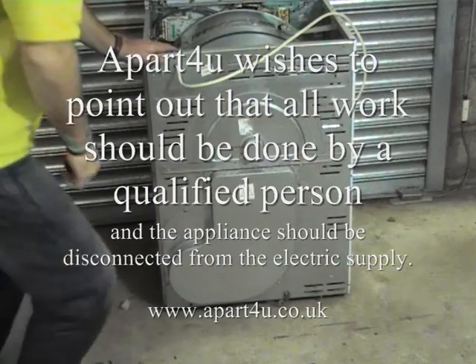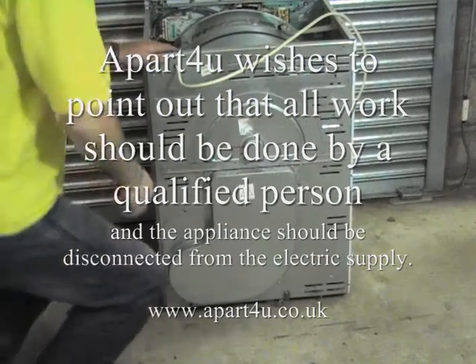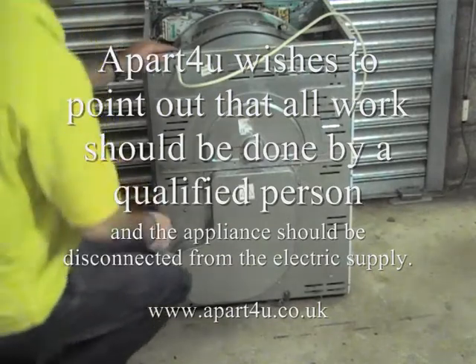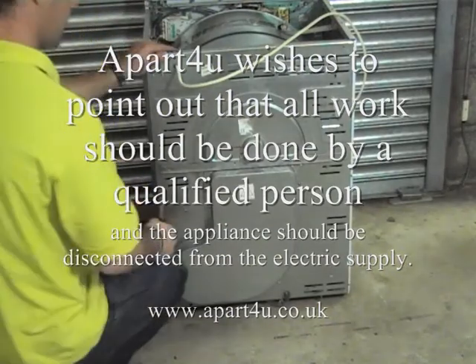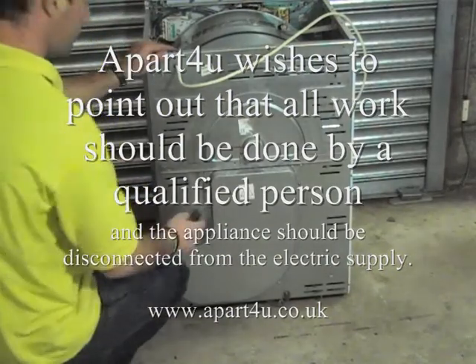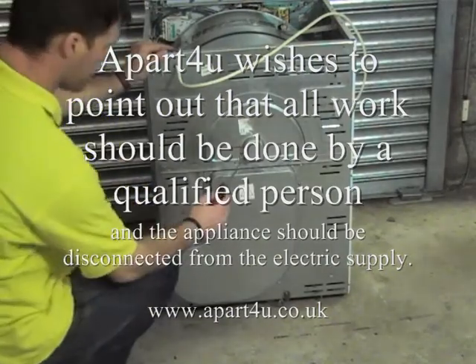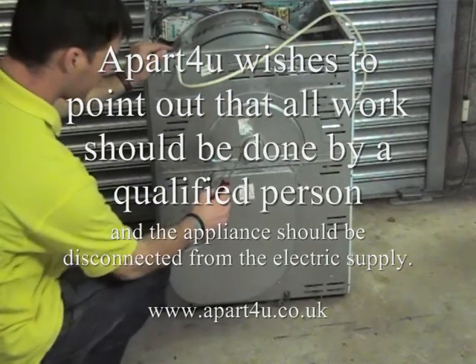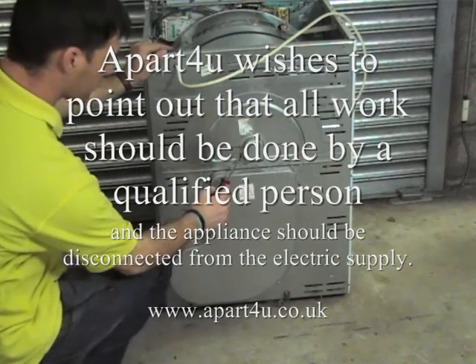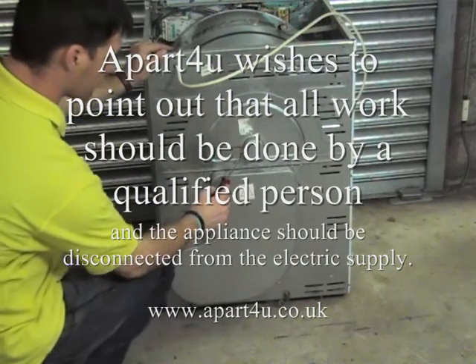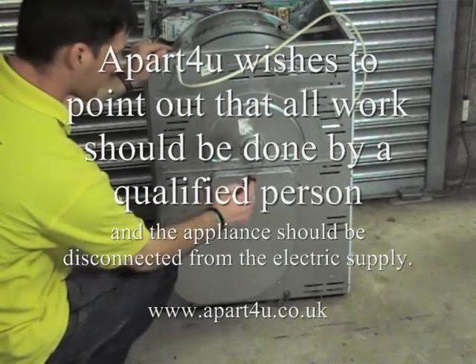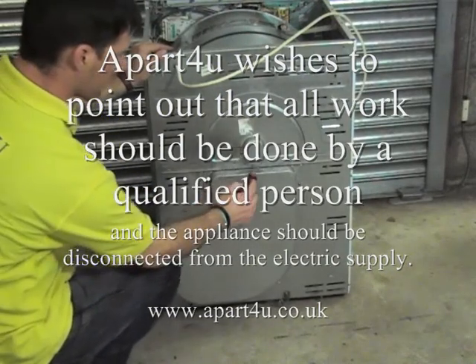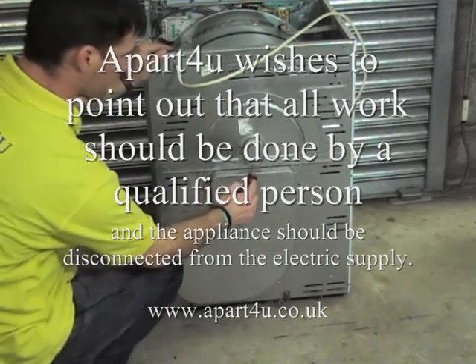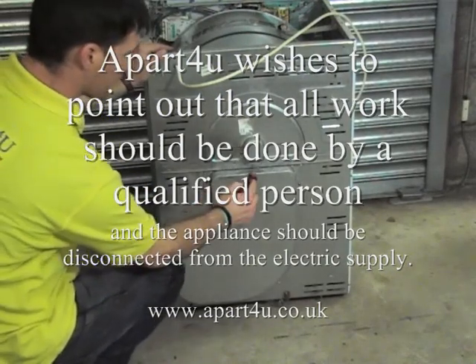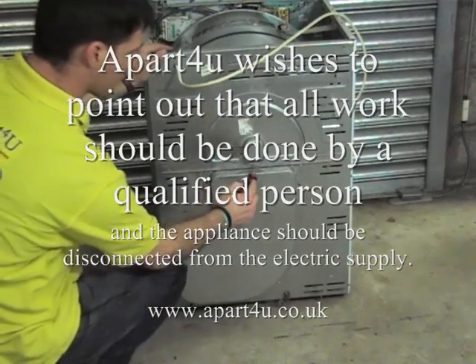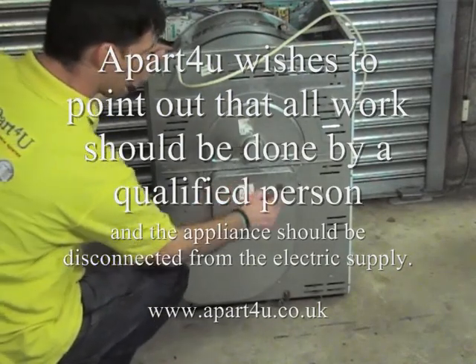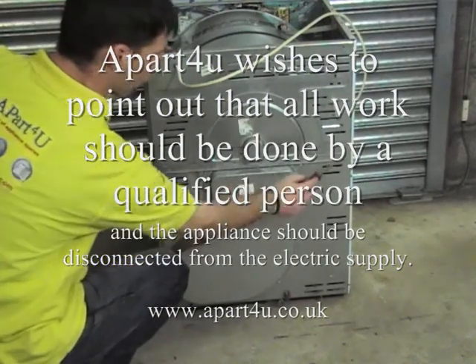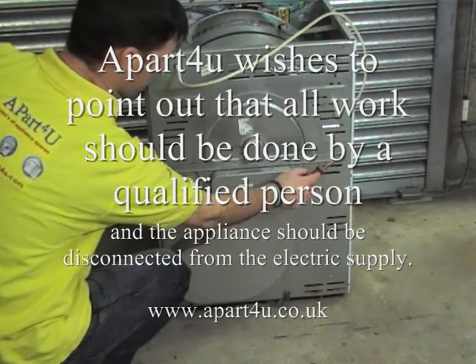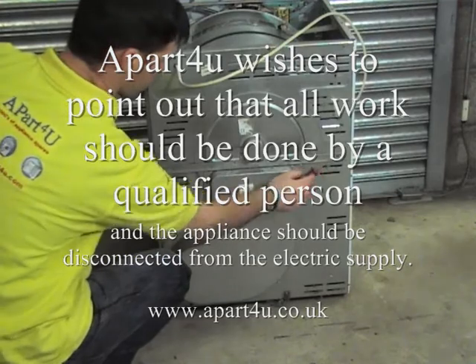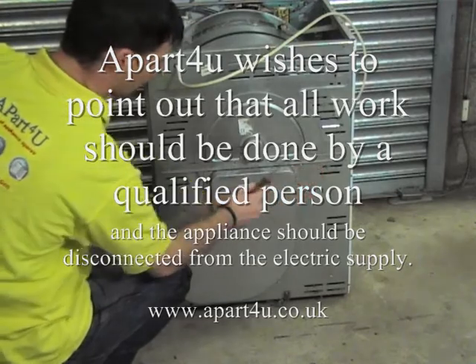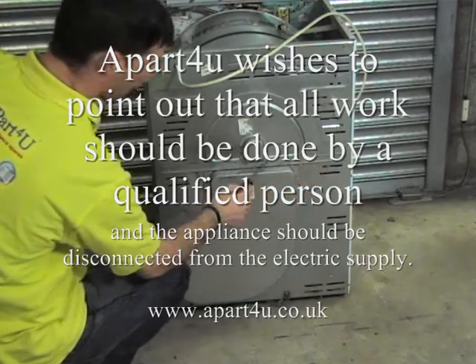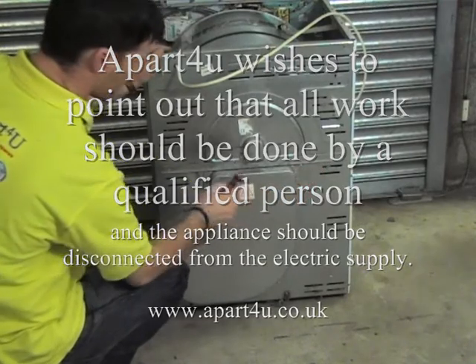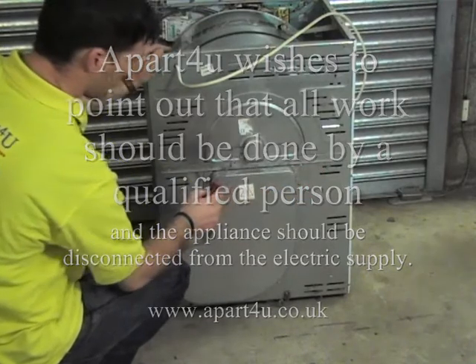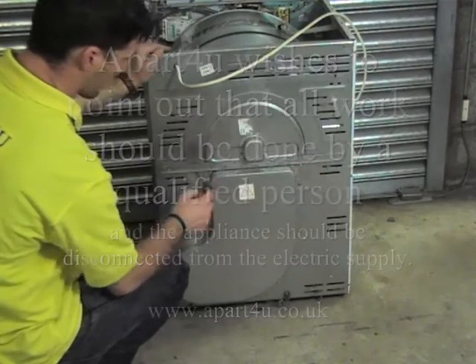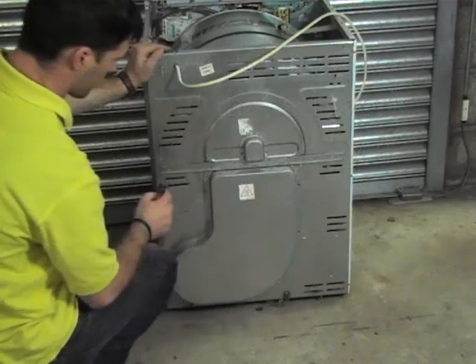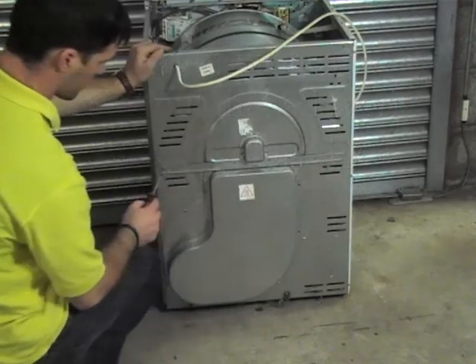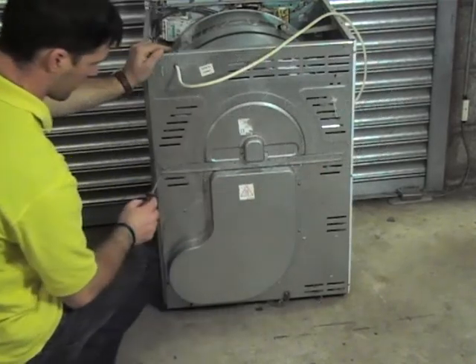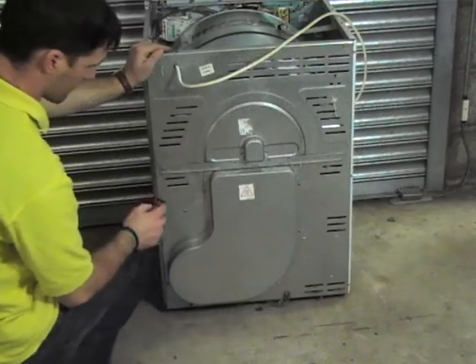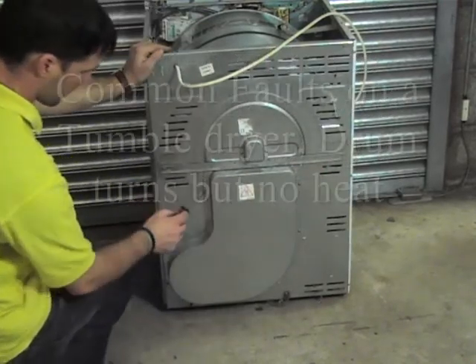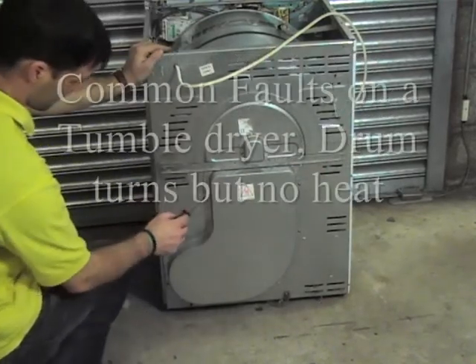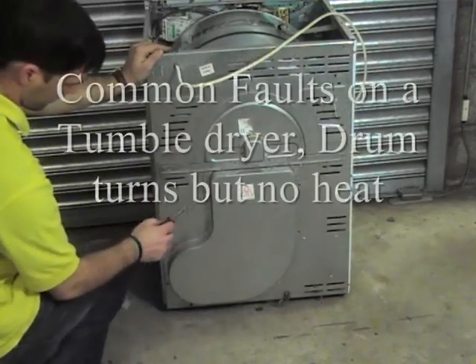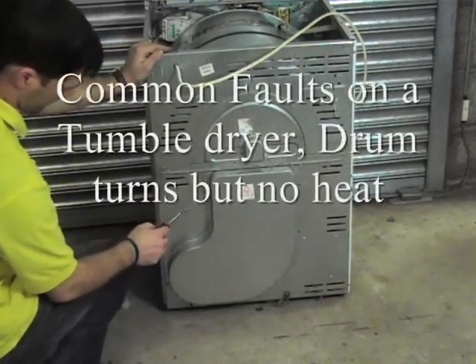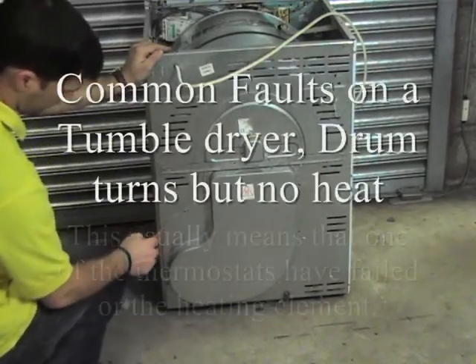This video can be used on an assortment of appliances including Arison, Creeder, Crusader, Electra, Hotpoint, Indesit, Jackson and Proline, and many more.